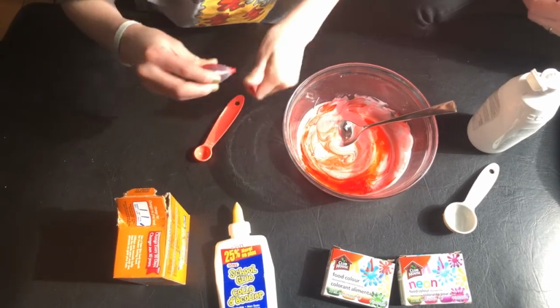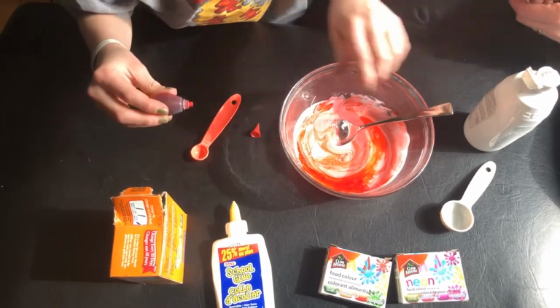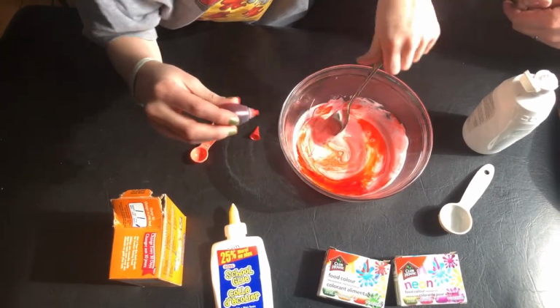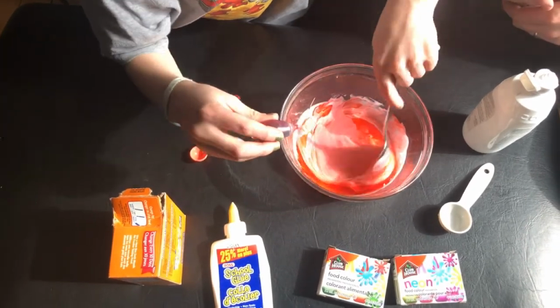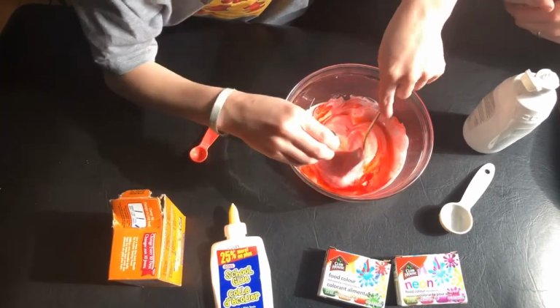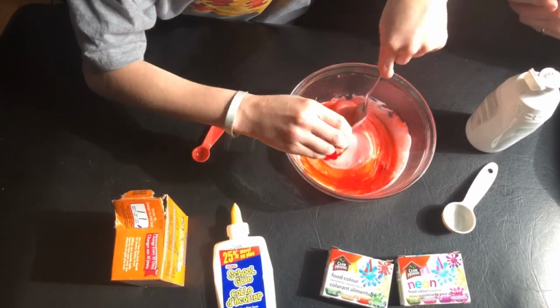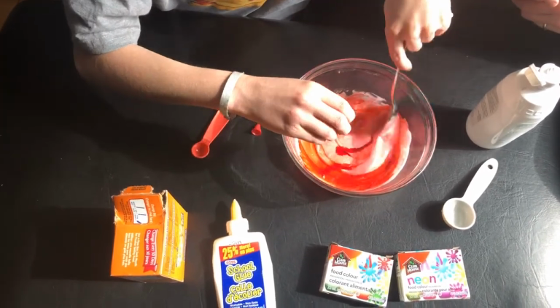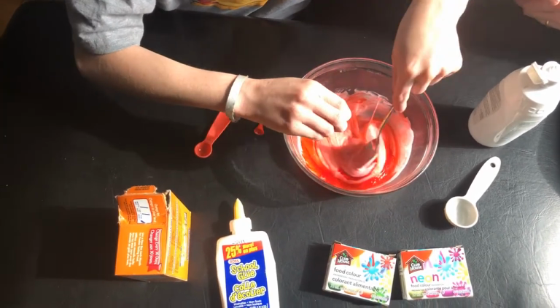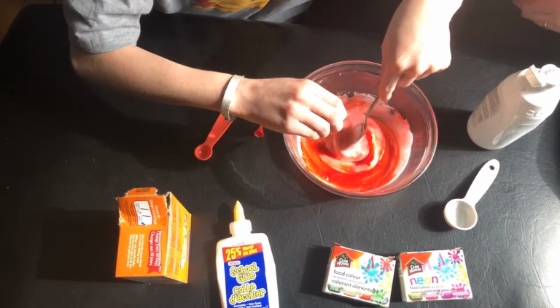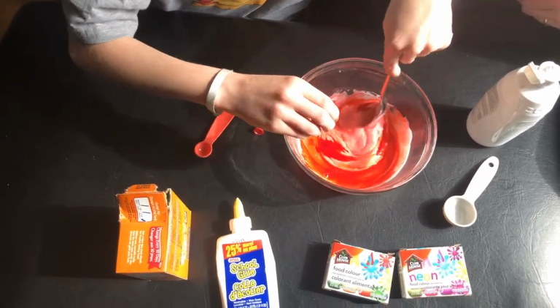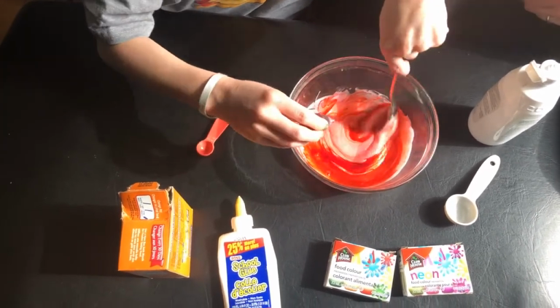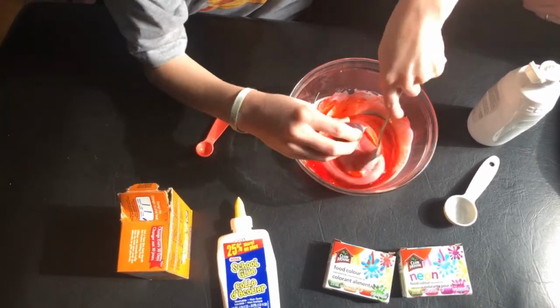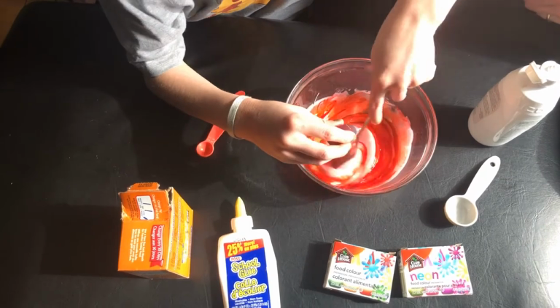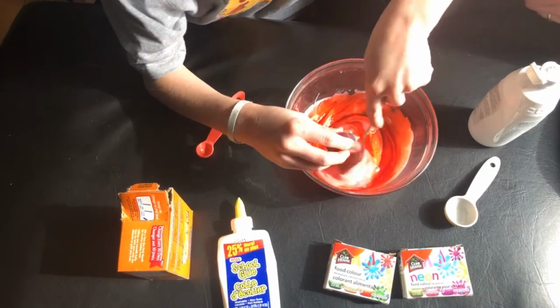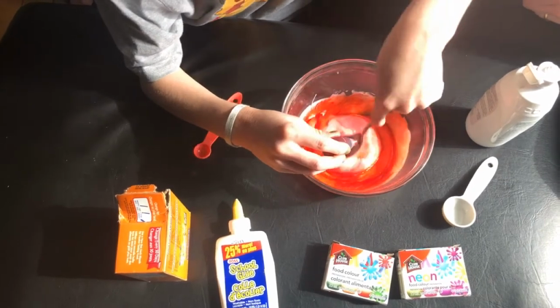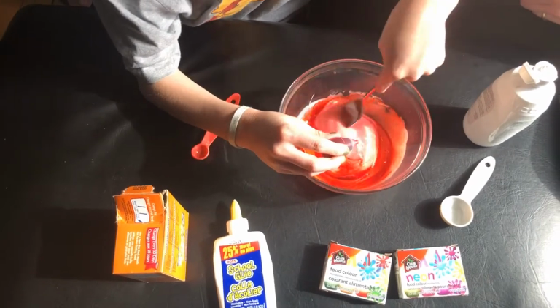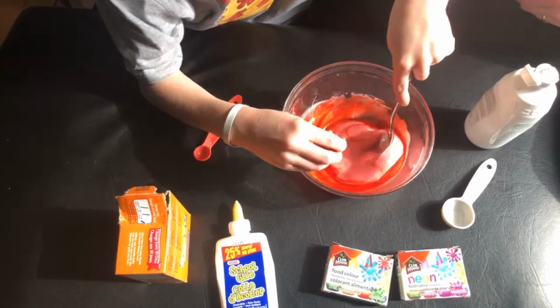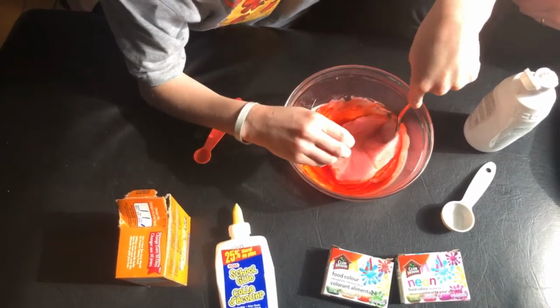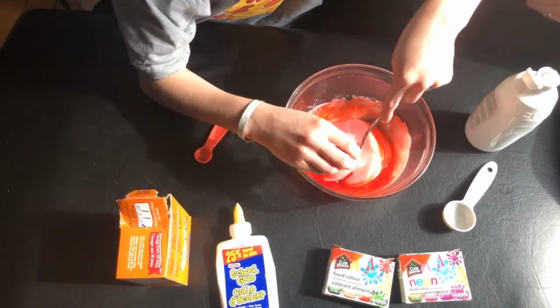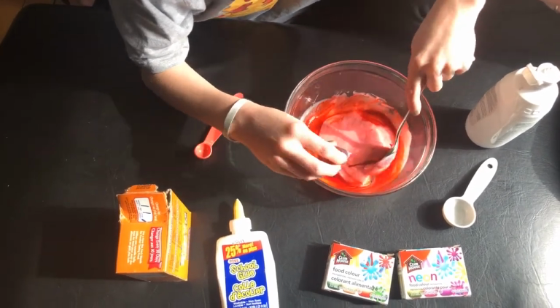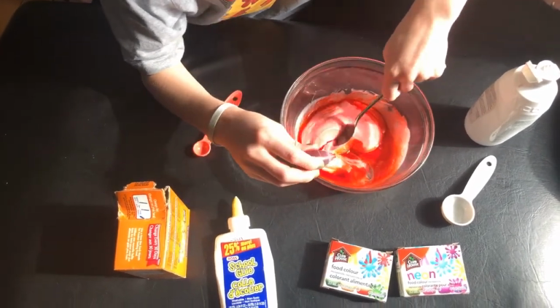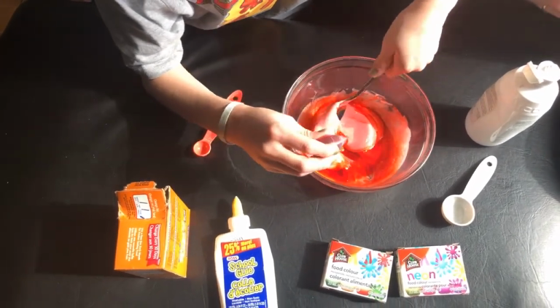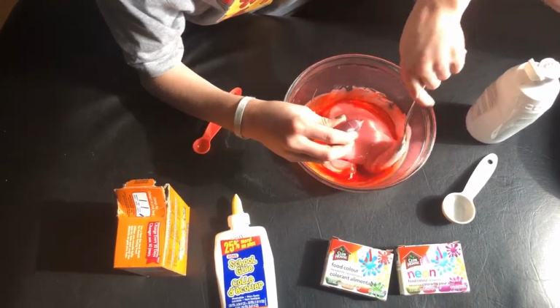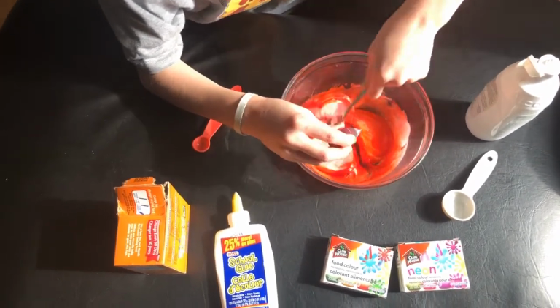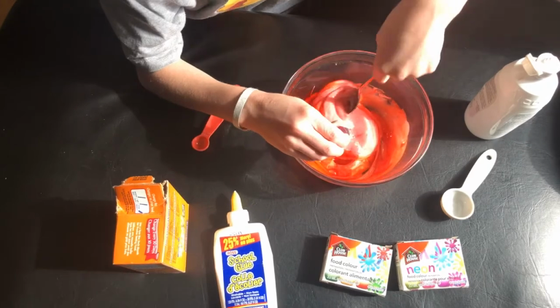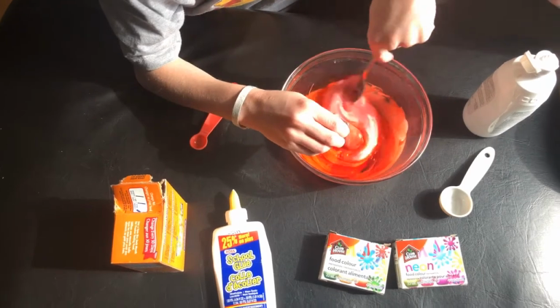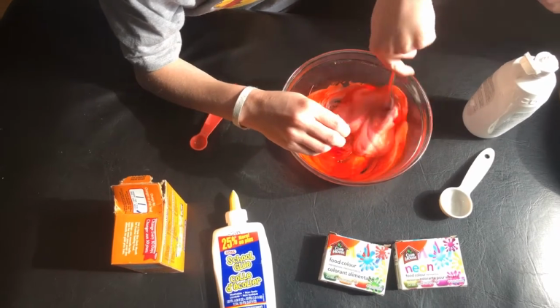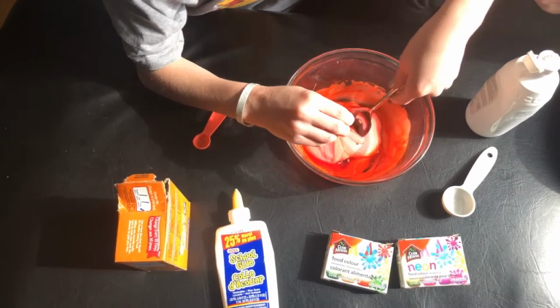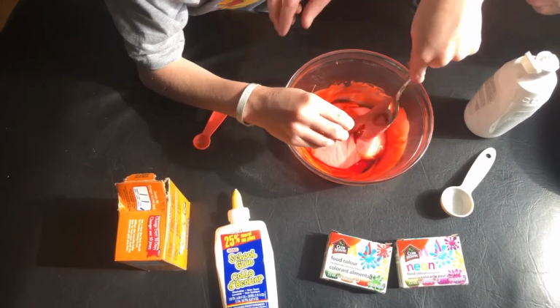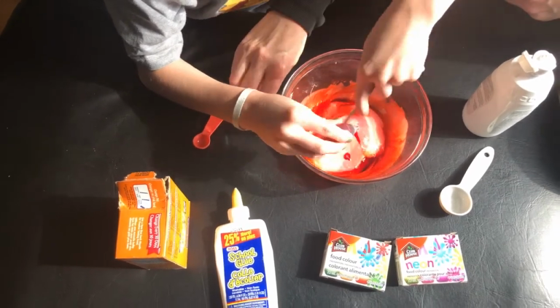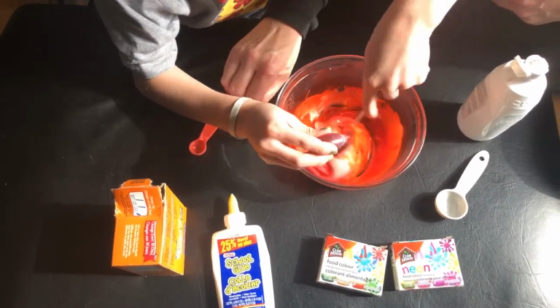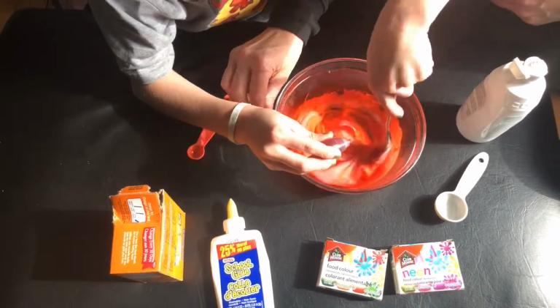You can add more food coloring afterwards too if you want it to be a deep red. Just keep stirring — you'll notice it changes consistency quite a bit.